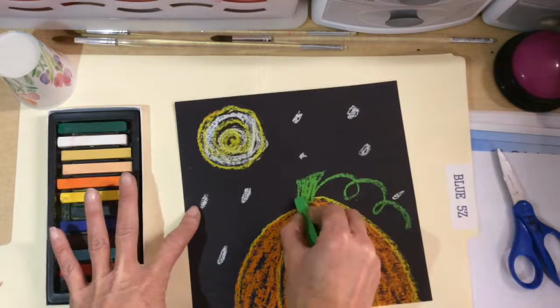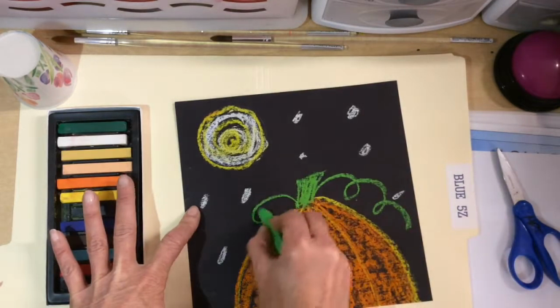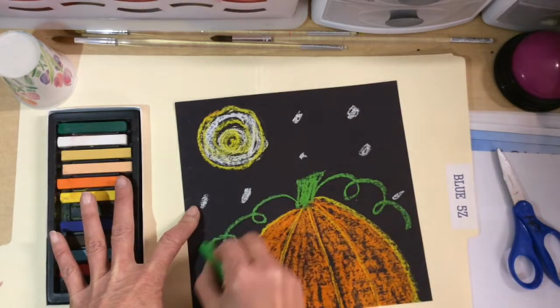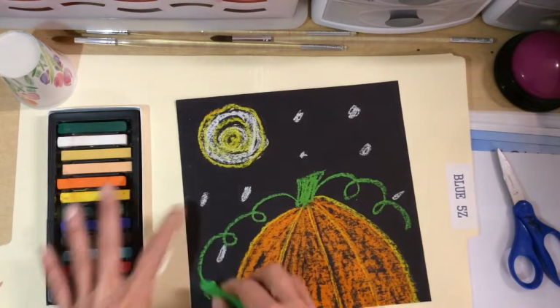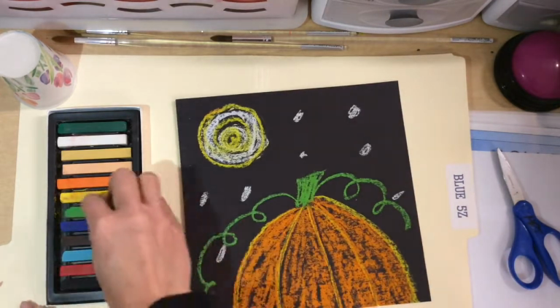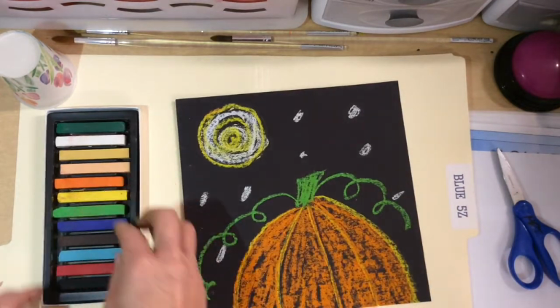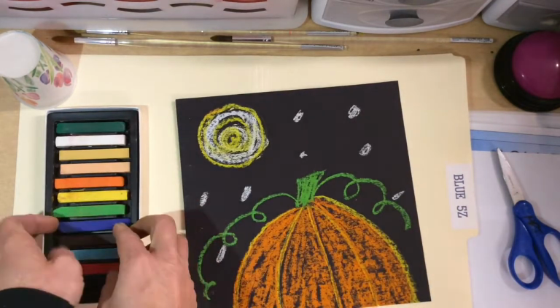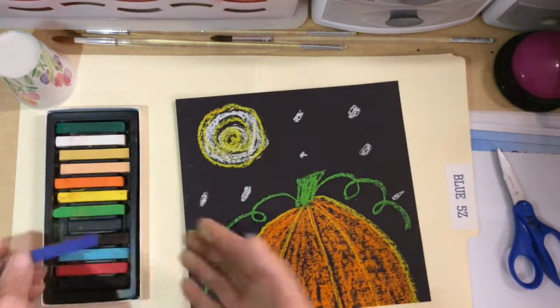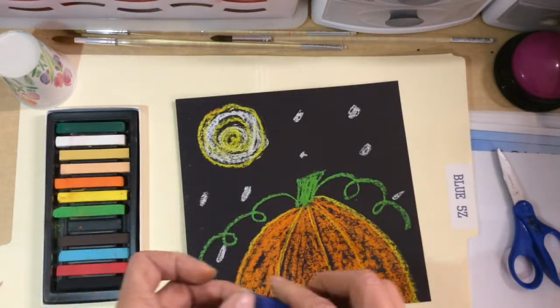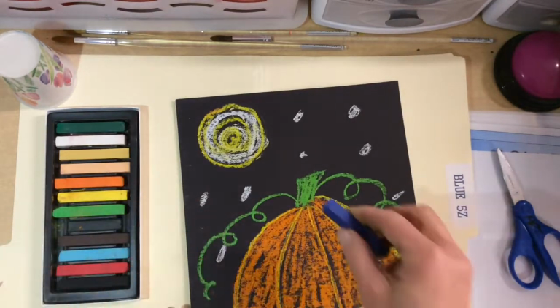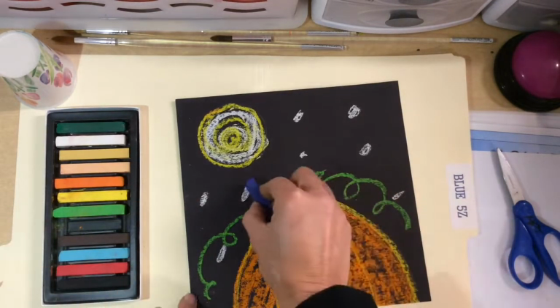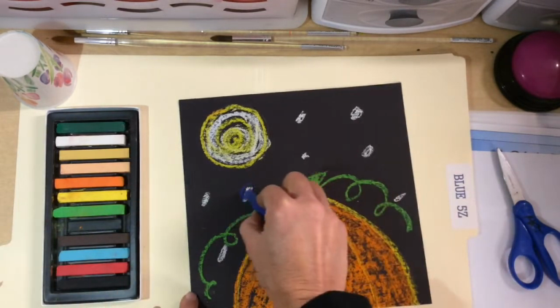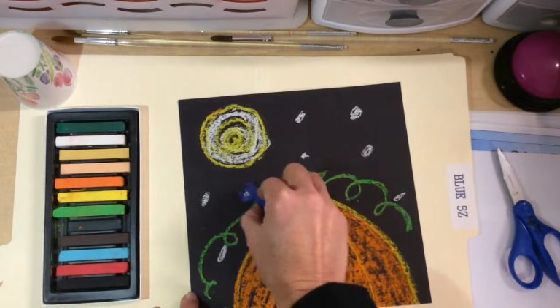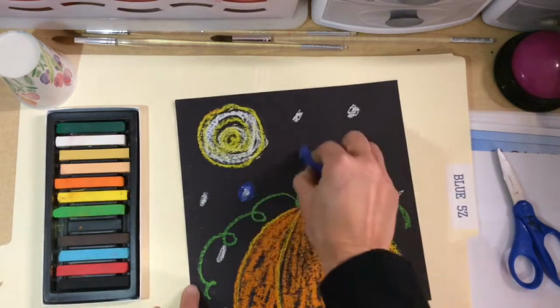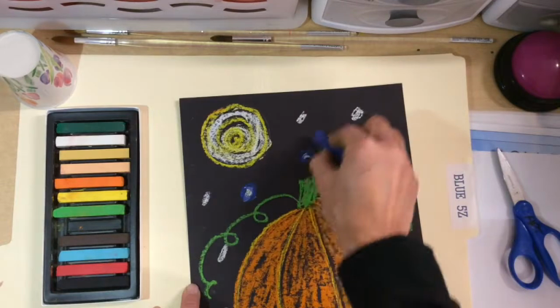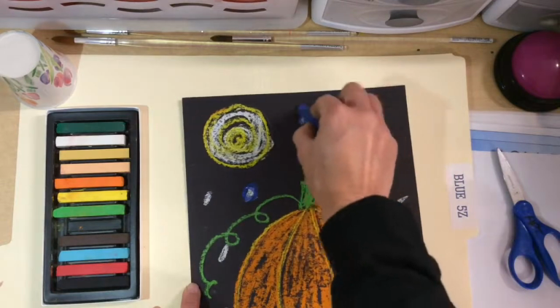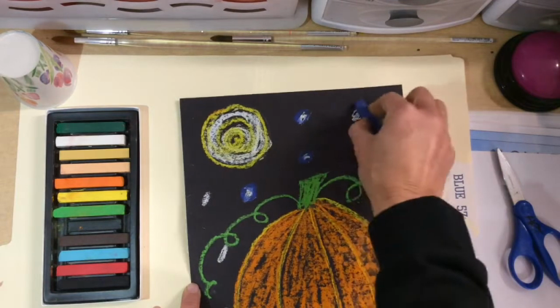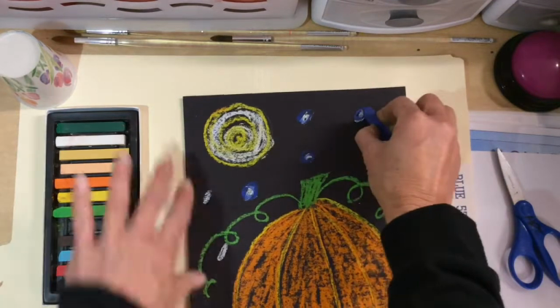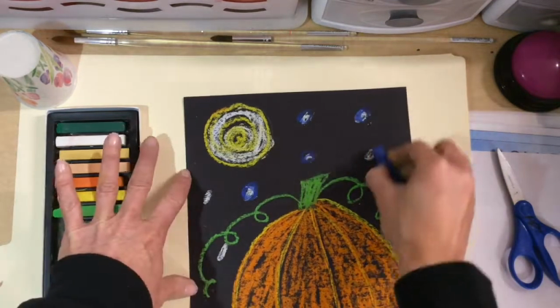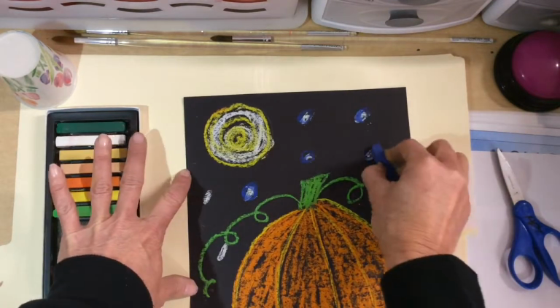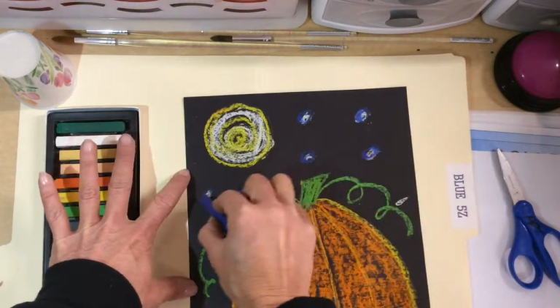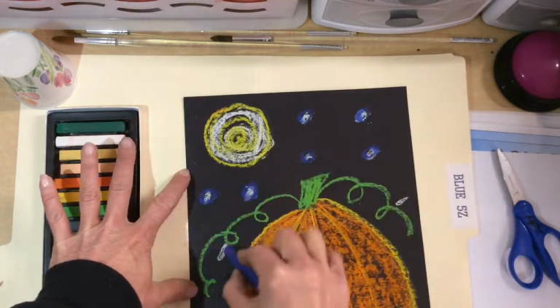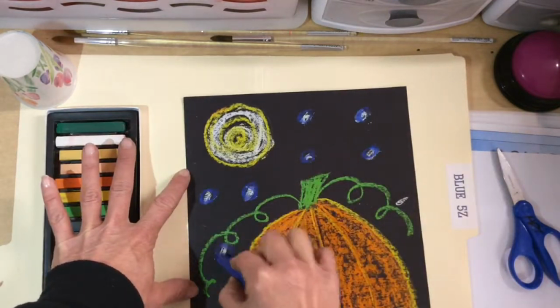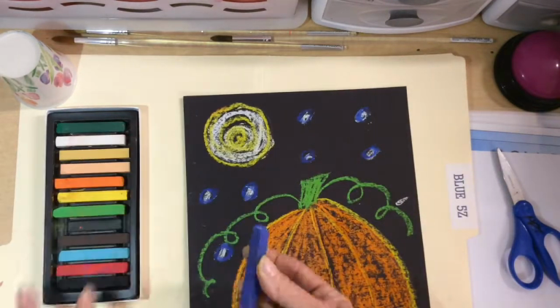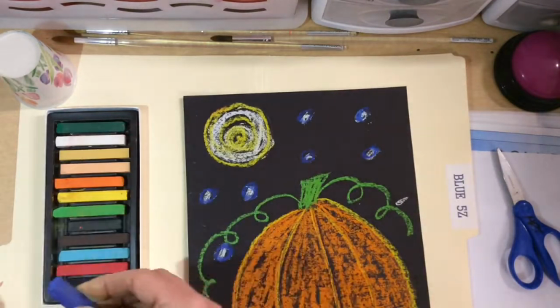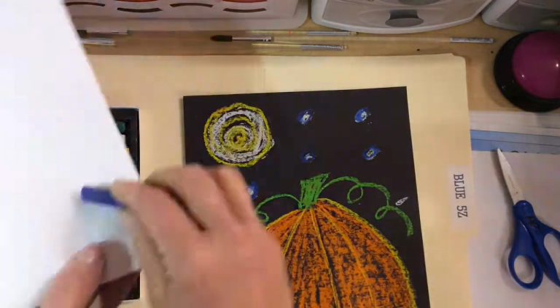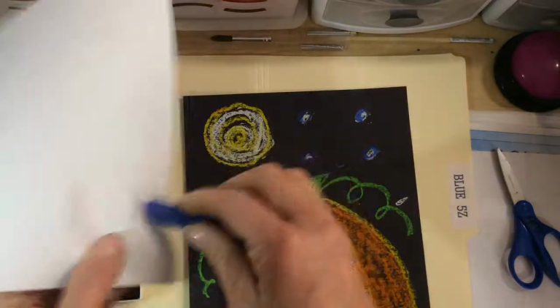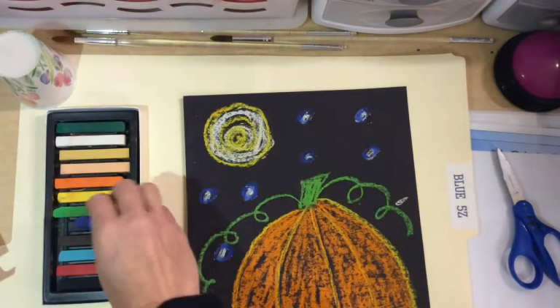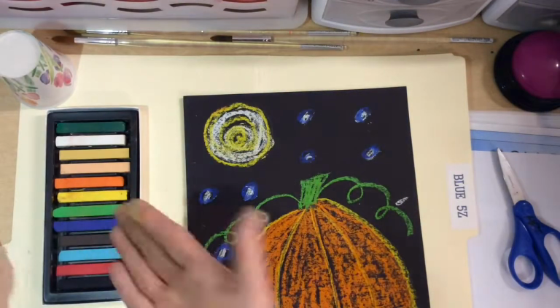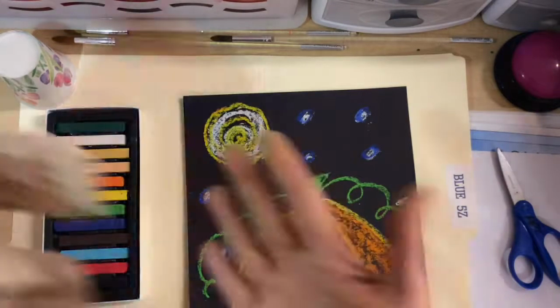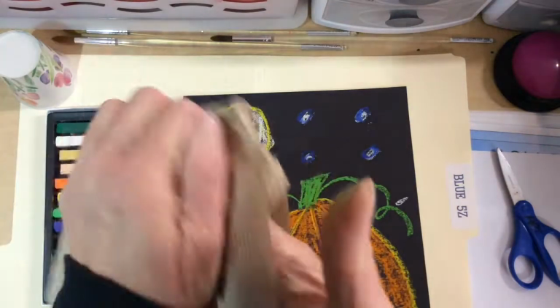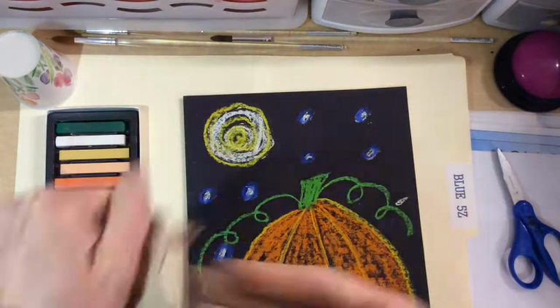You can choose what you want to make yourself. Now add the vine of the pumpkin — you decide if you want to put that on there. You can also add a little bit of color around the stars if you want and add some extra color.